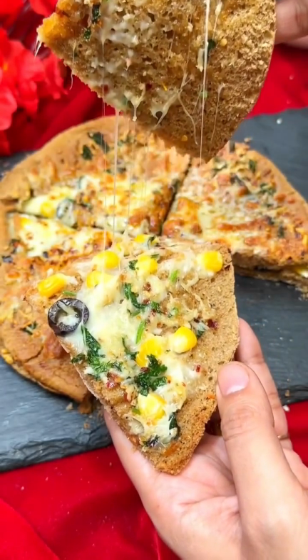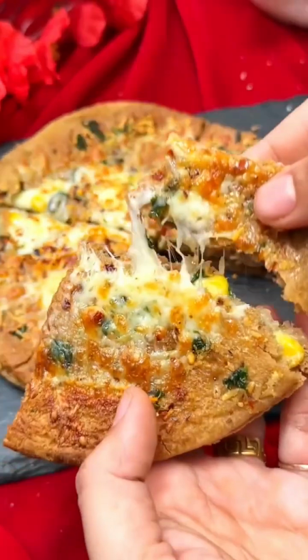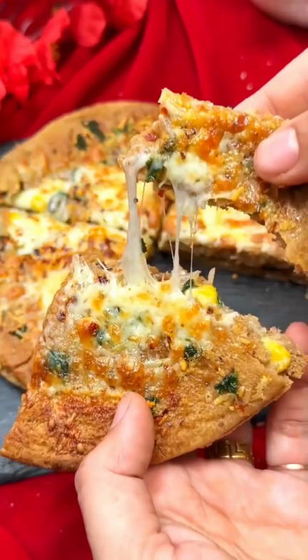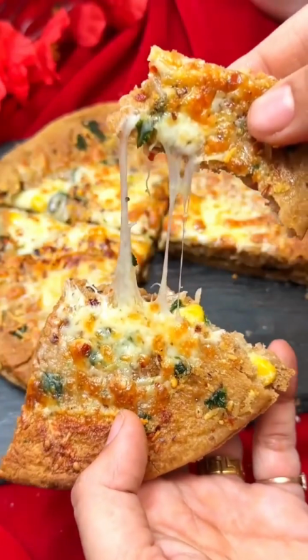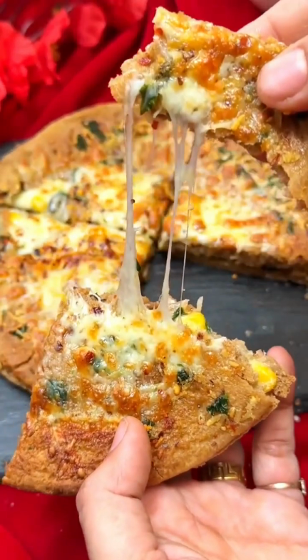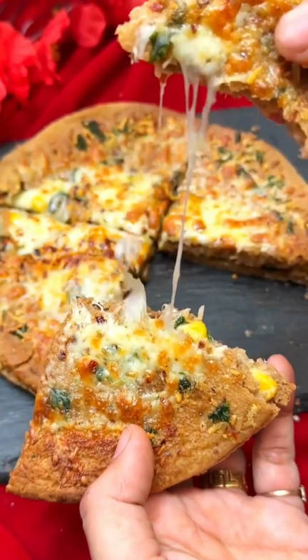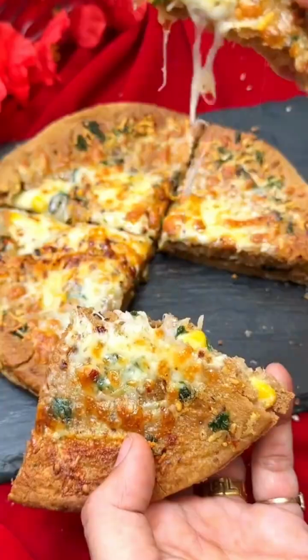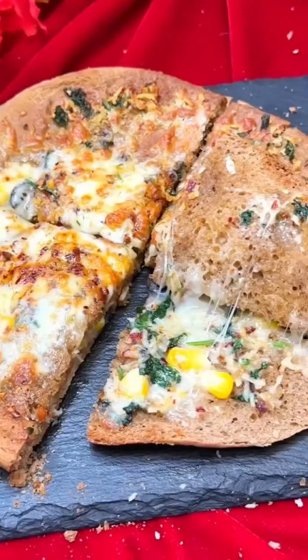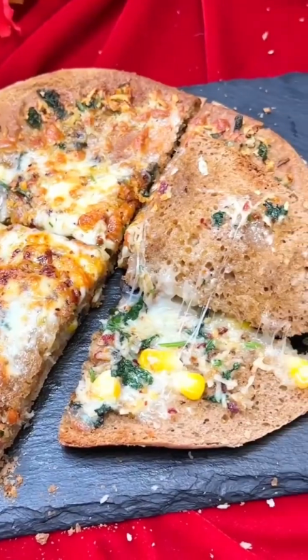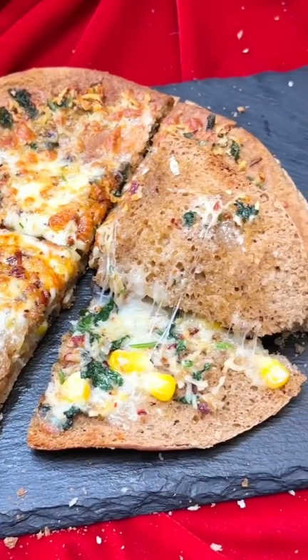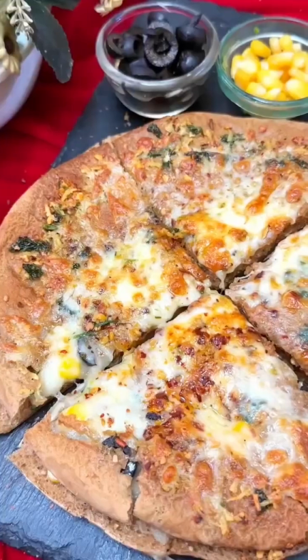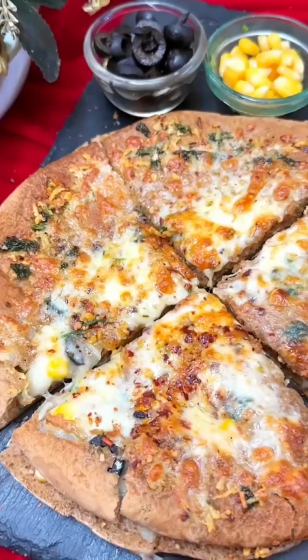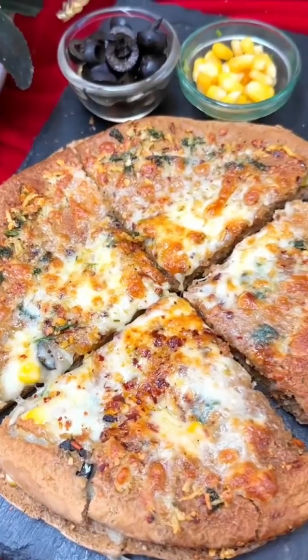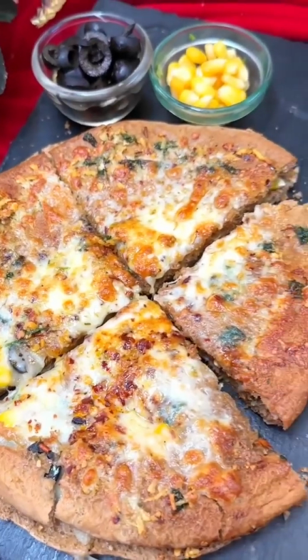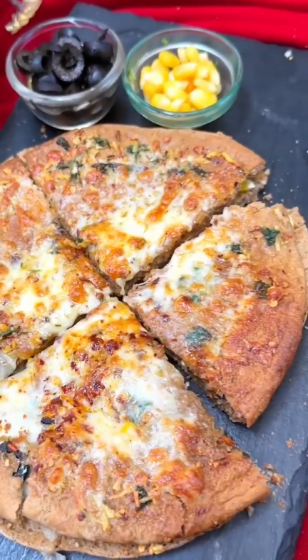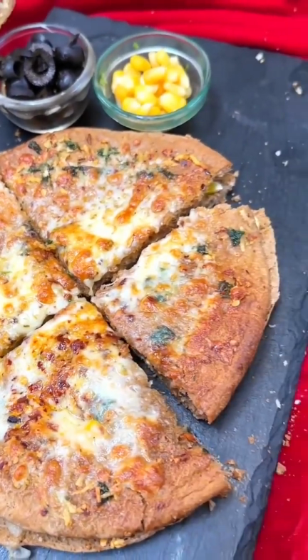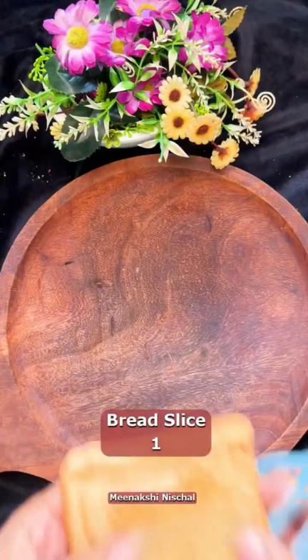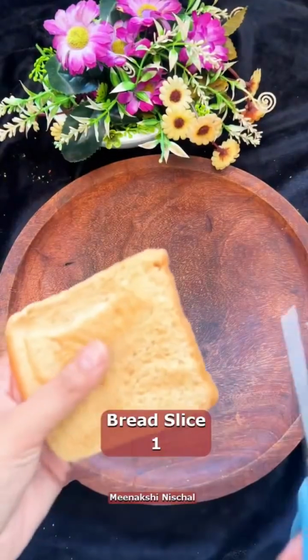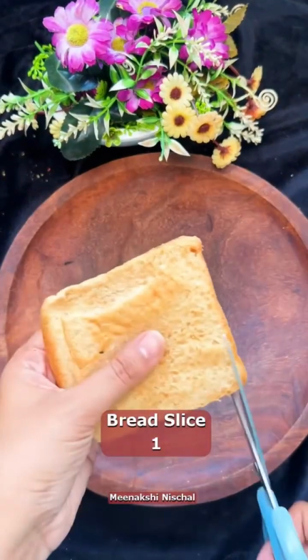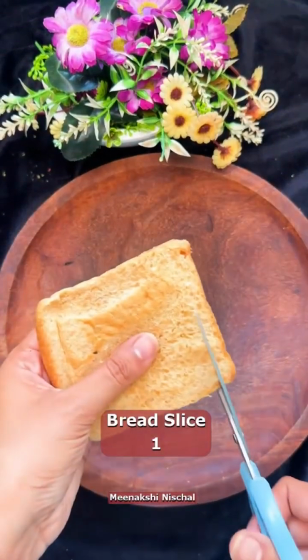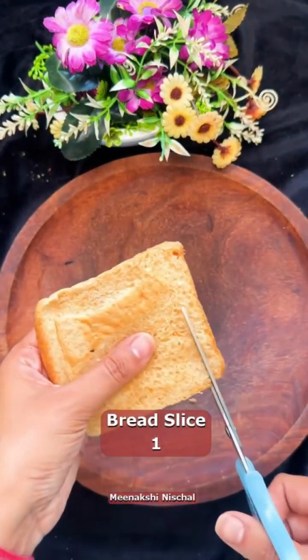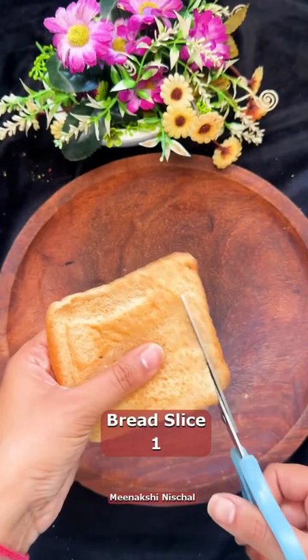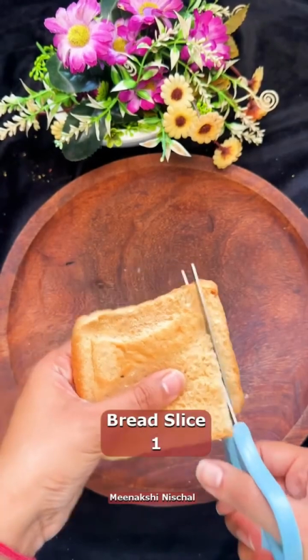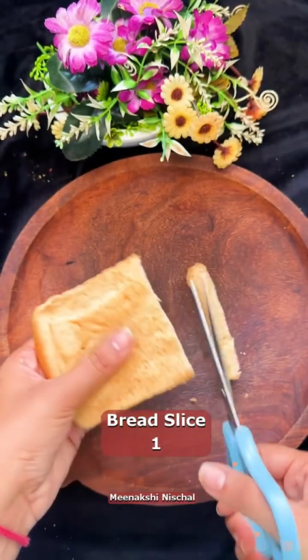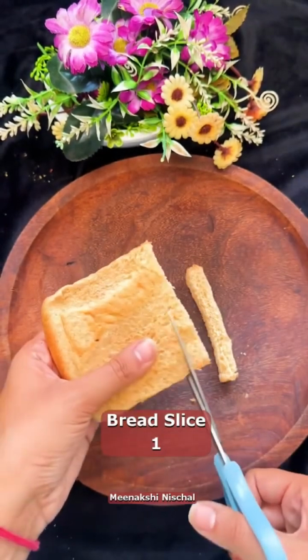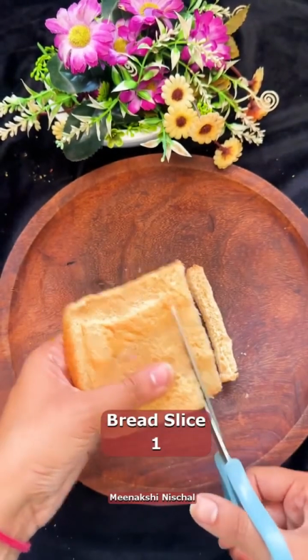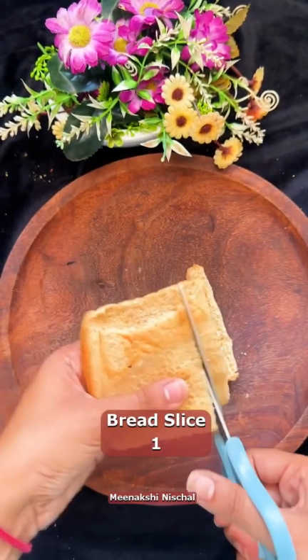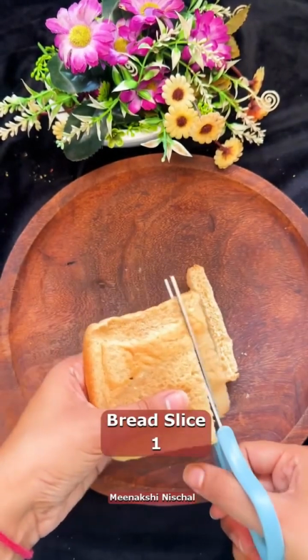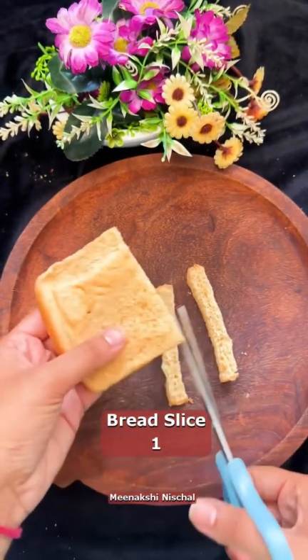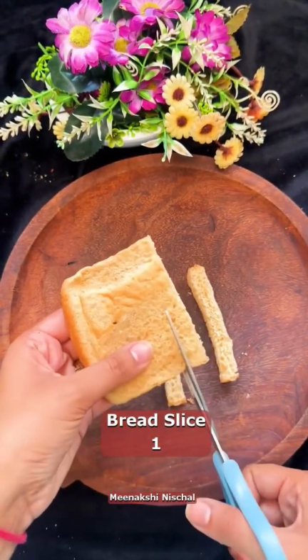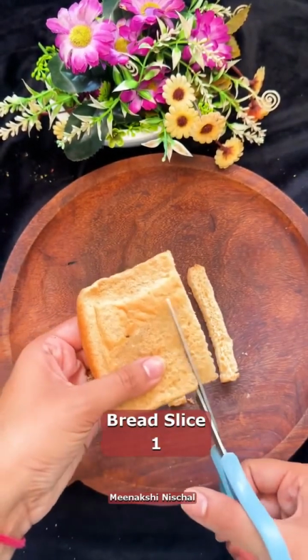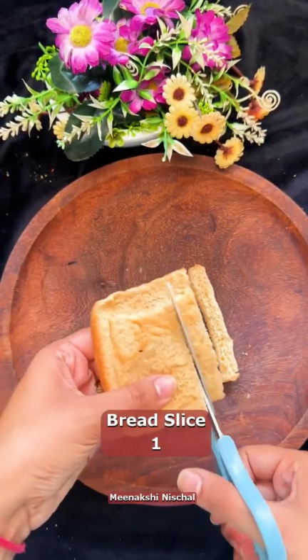Mmm, it's super yum and delicious guys! Try this recipe at home and enjoy. Bye!